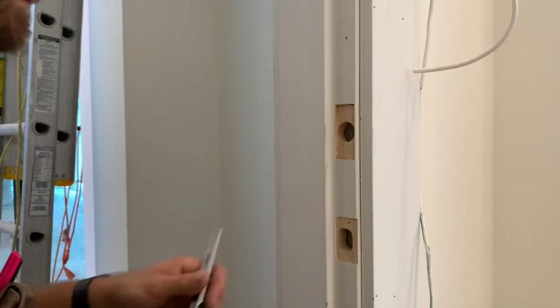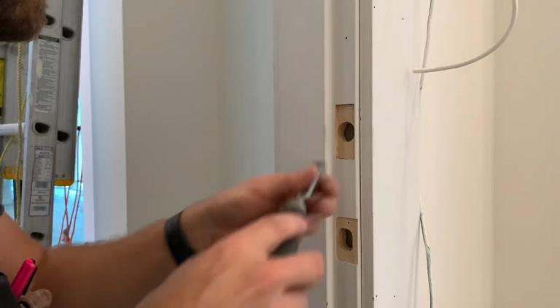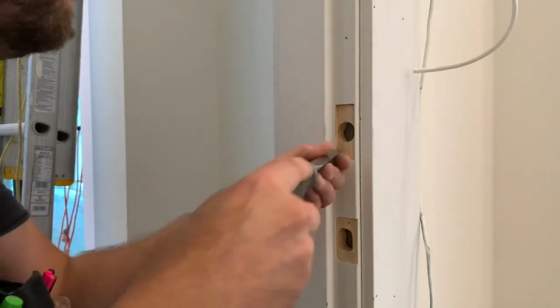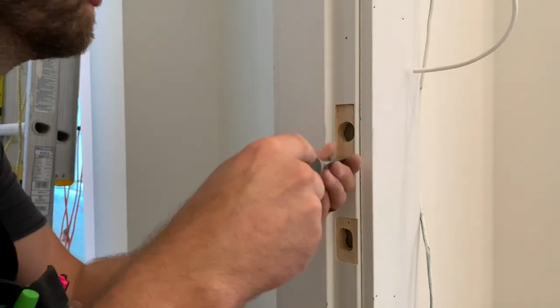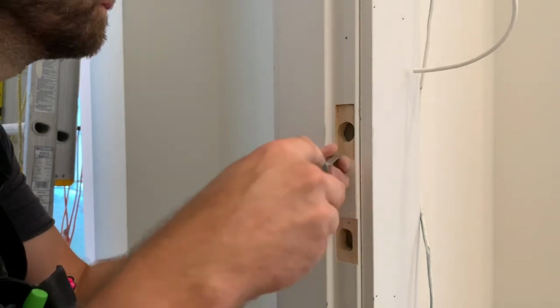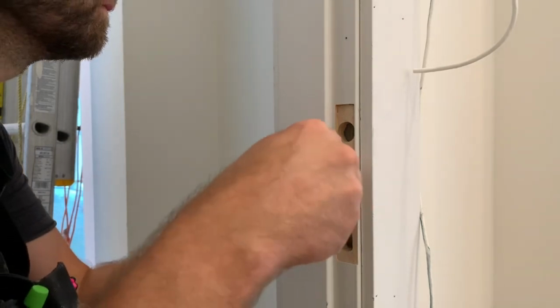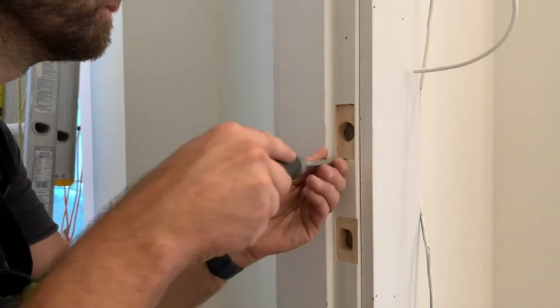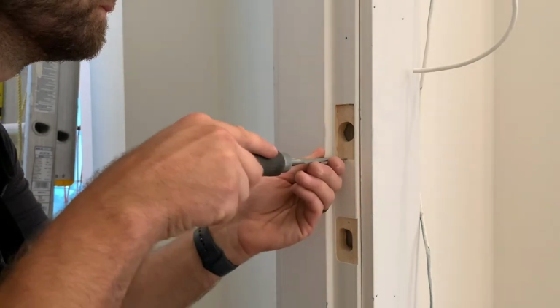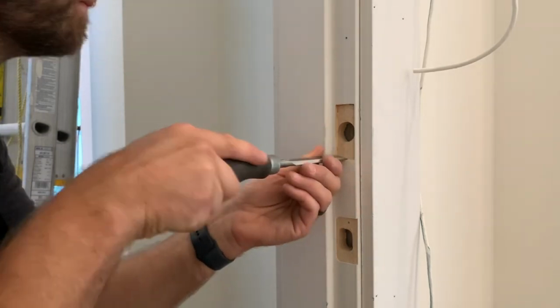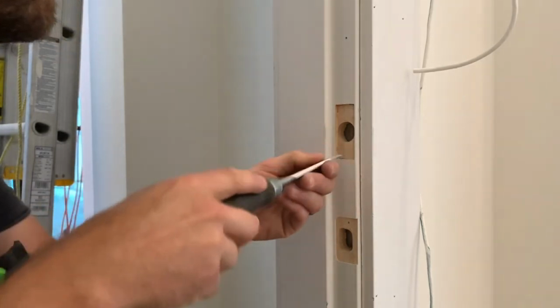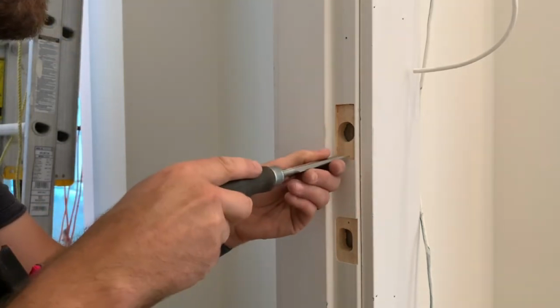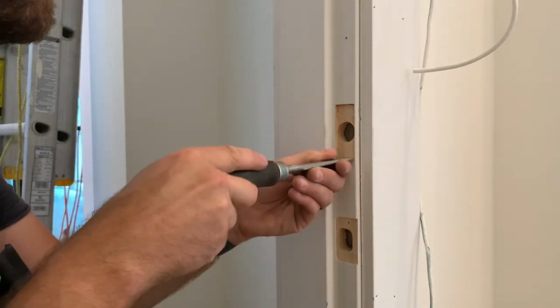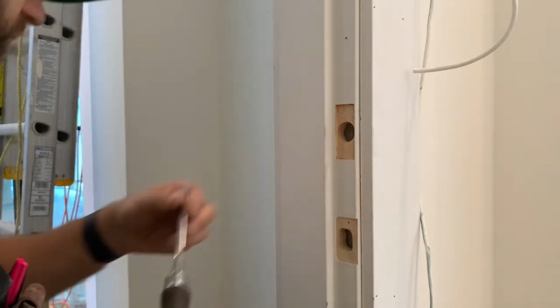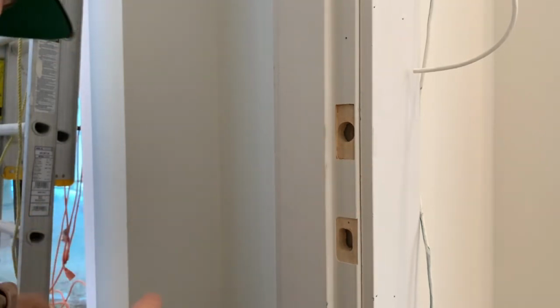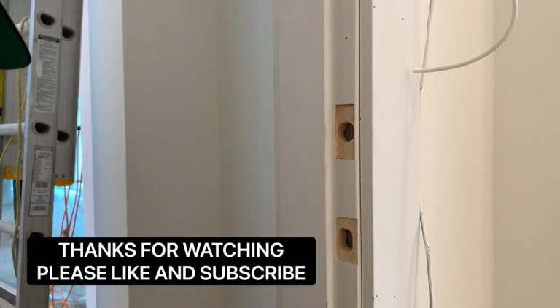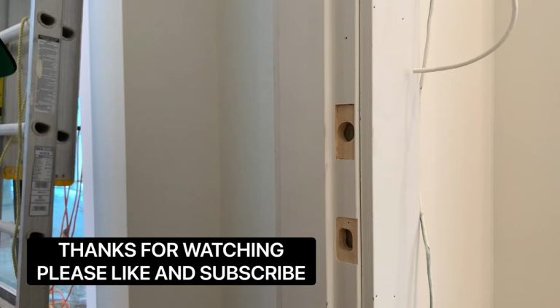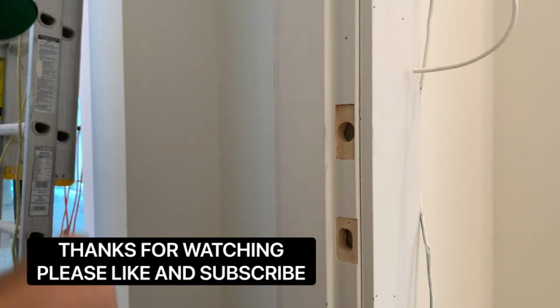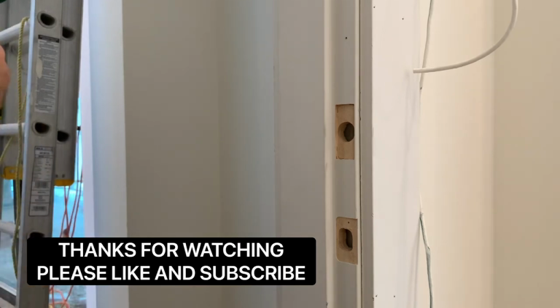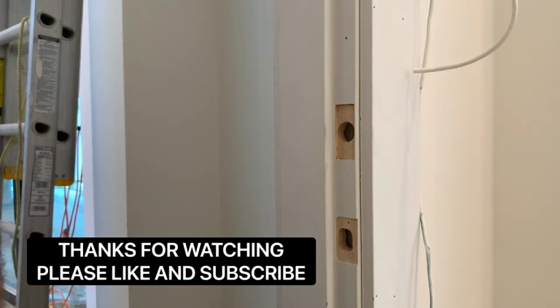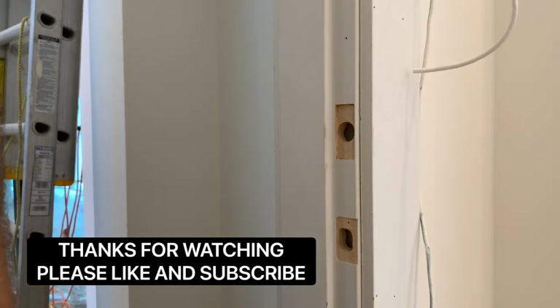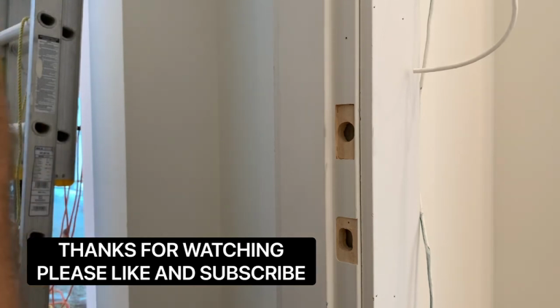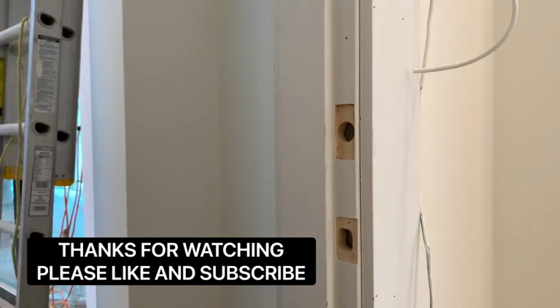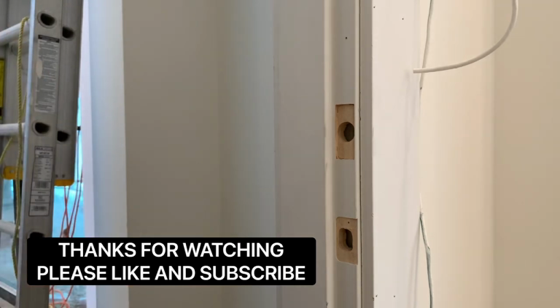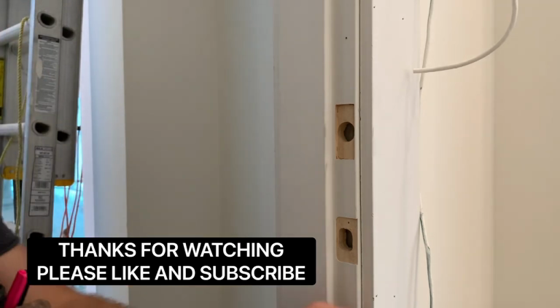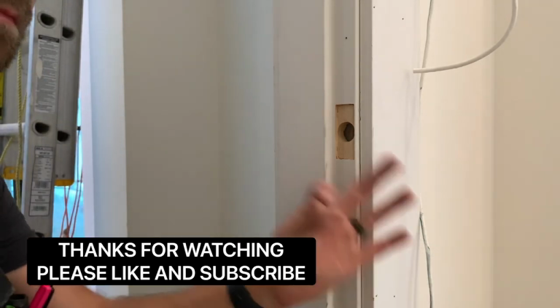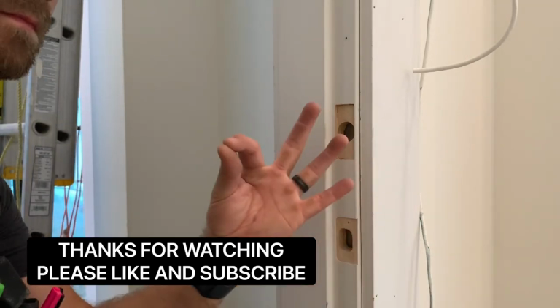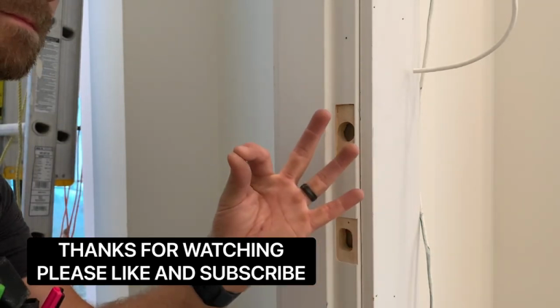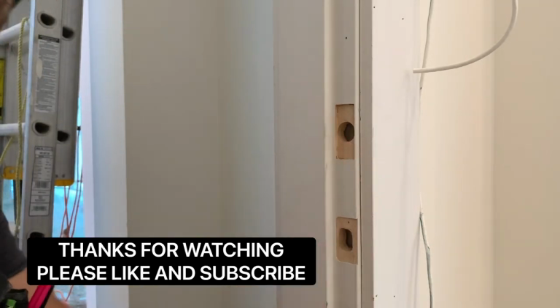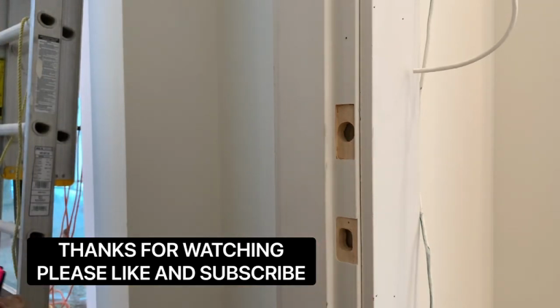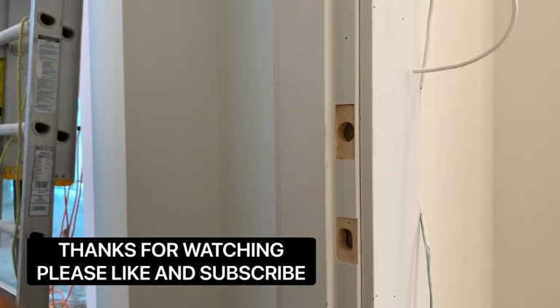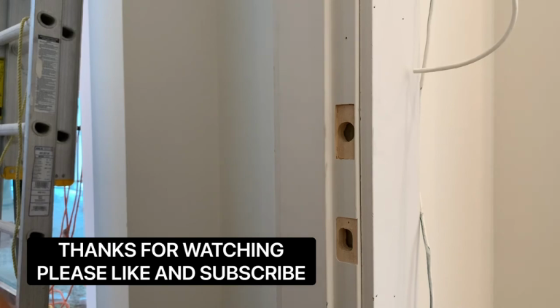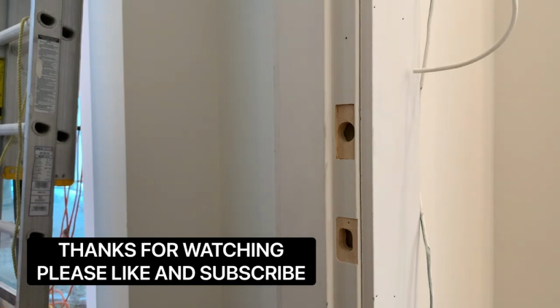Anyways, this was a quick four-minute video on how to use the Templico Boremaster. Thank you for liking the video, and please subscribe to my channel. That would mean the world to me. Thank you very much, guys.